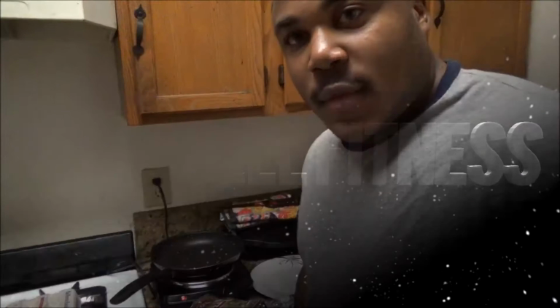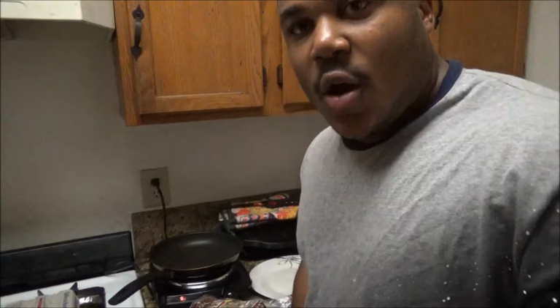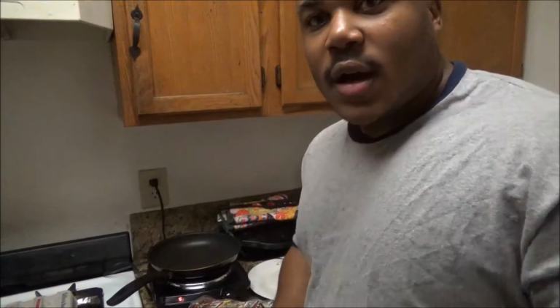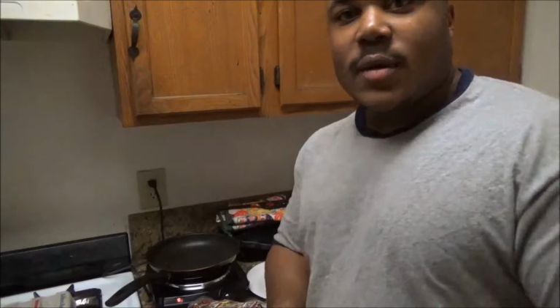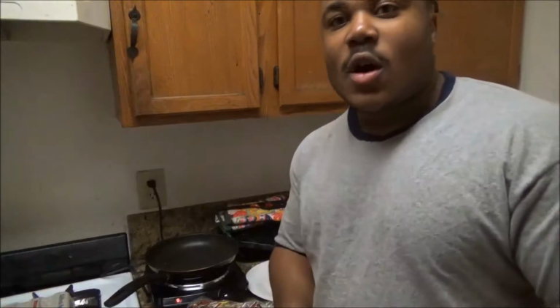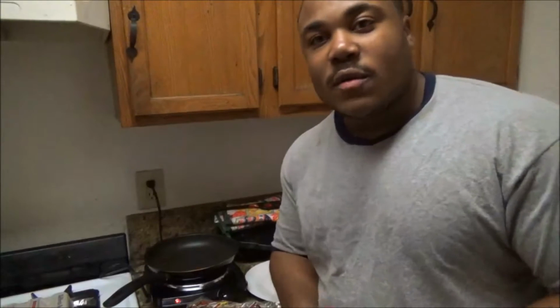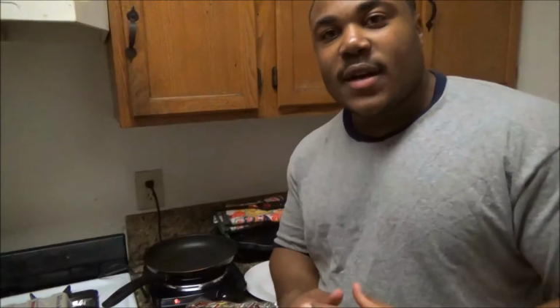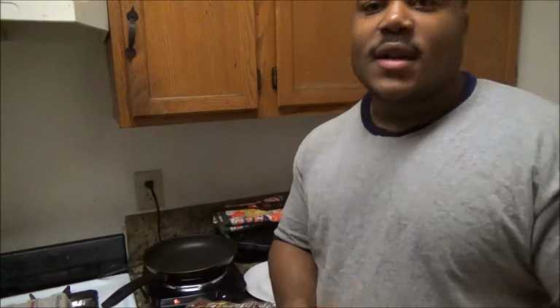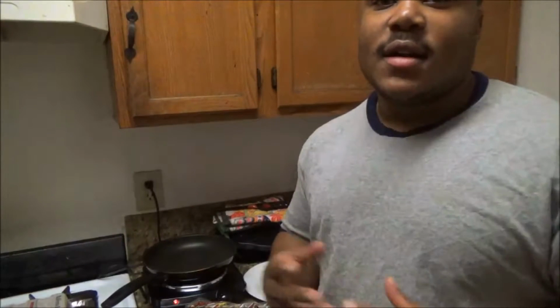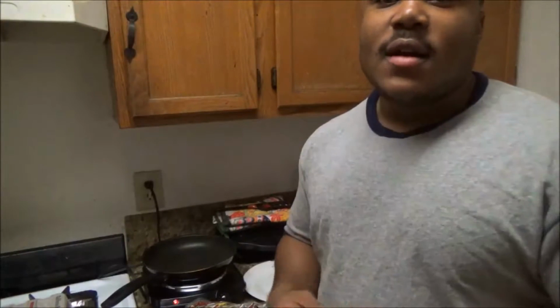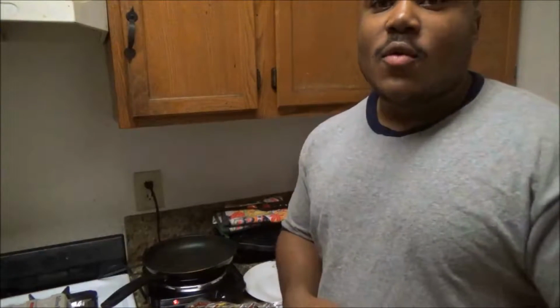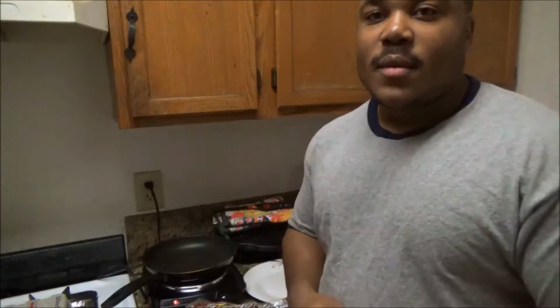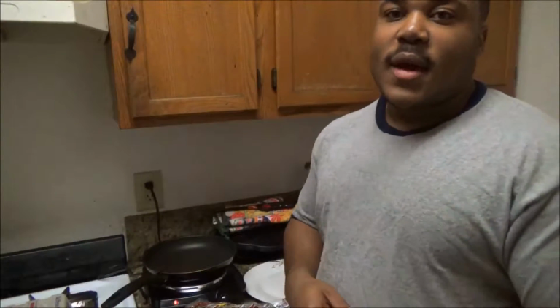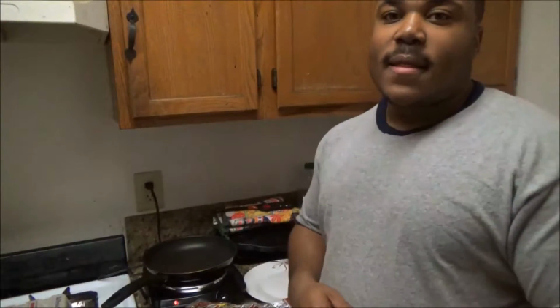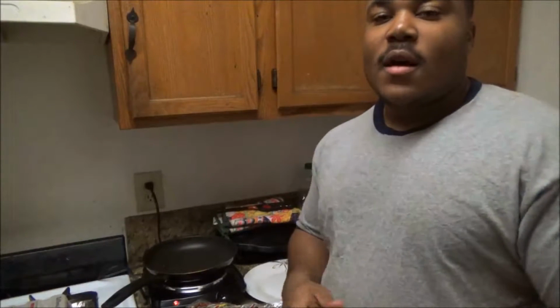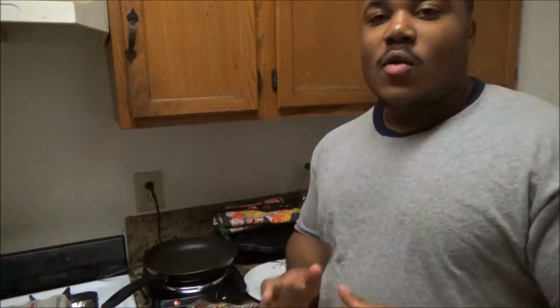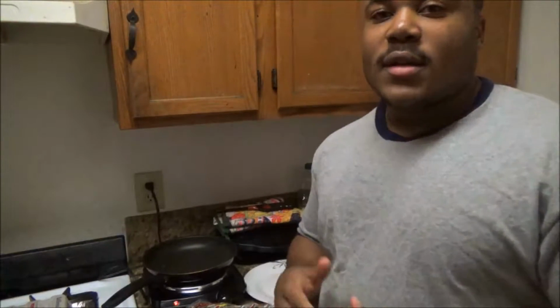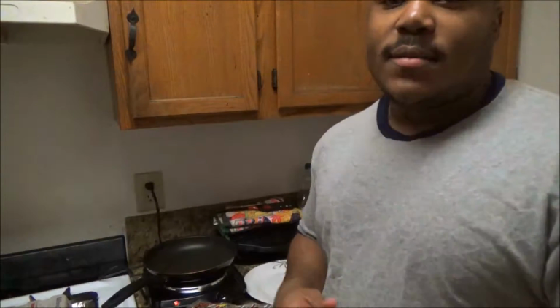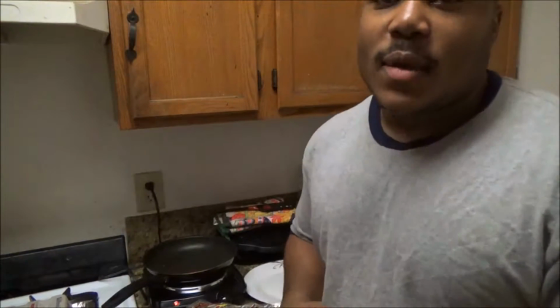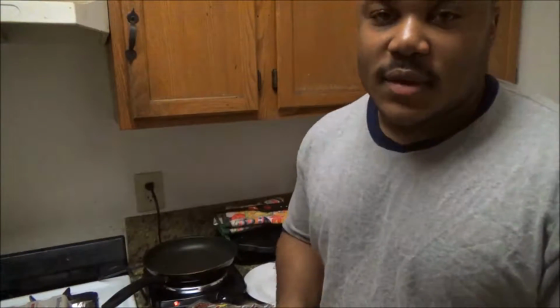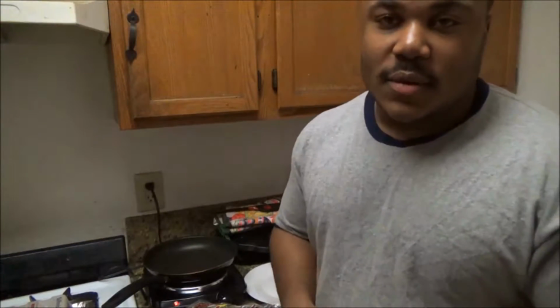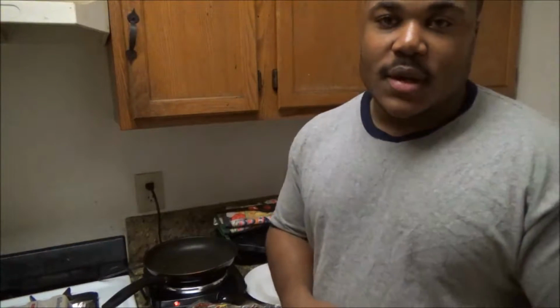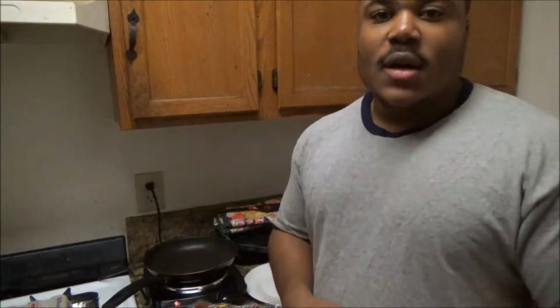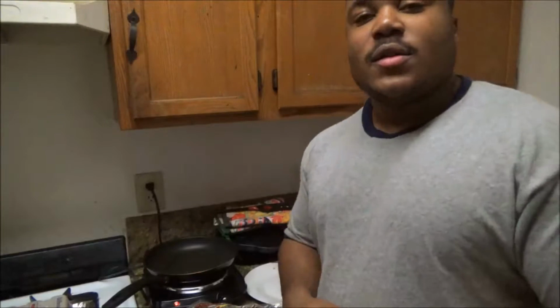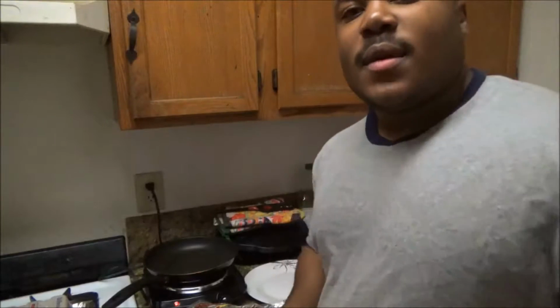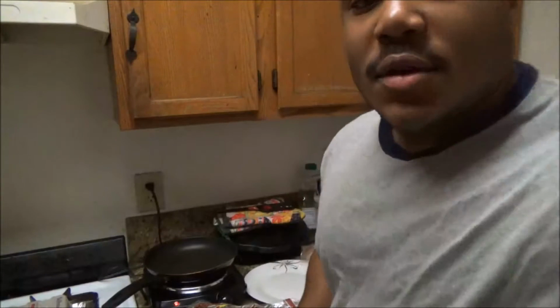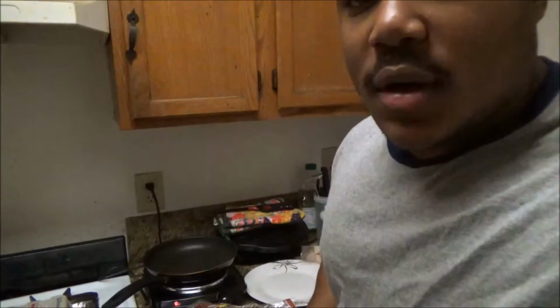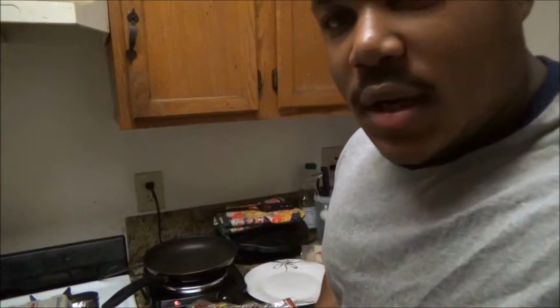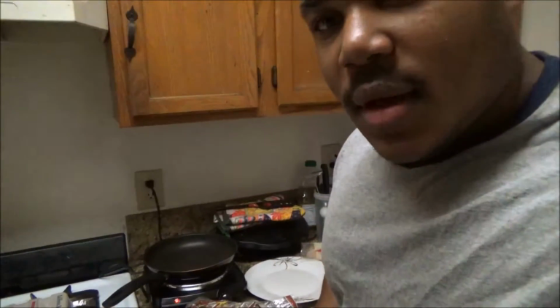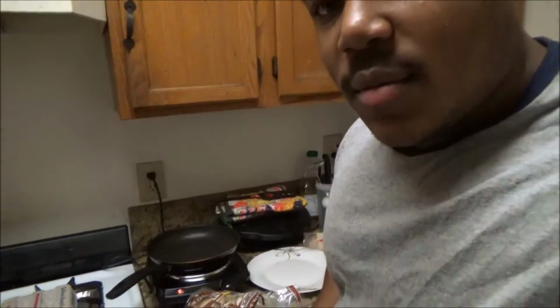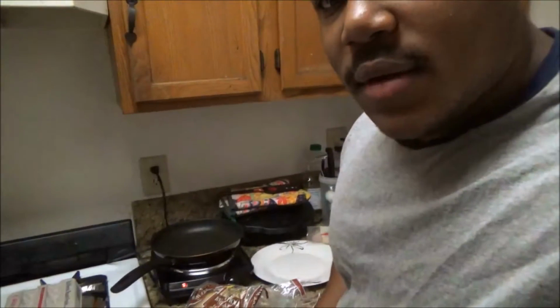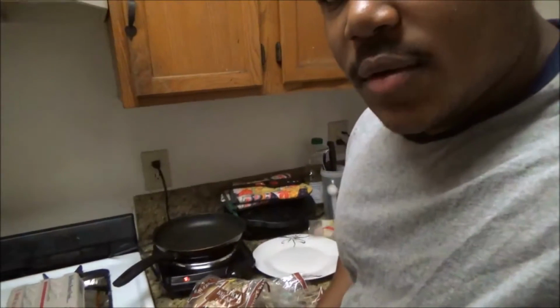All right guys, welcome to Car World Fitness, and today we're going to be making a quick and simple breakfast sandwich. Some of the things you're going to need to make this breakfast sandwich: